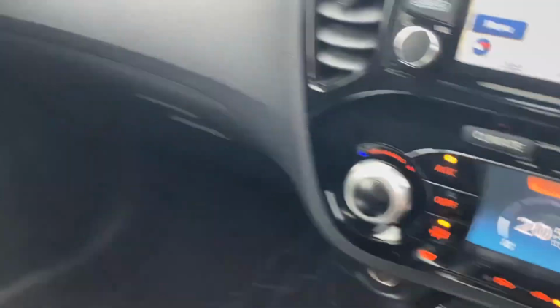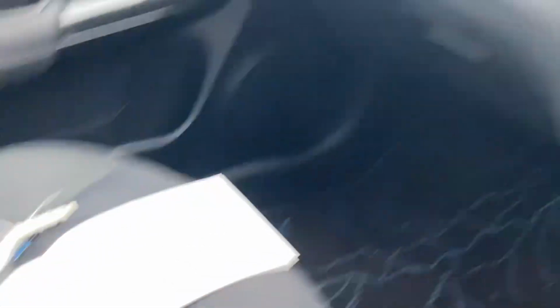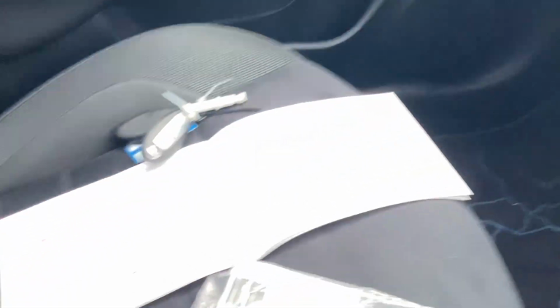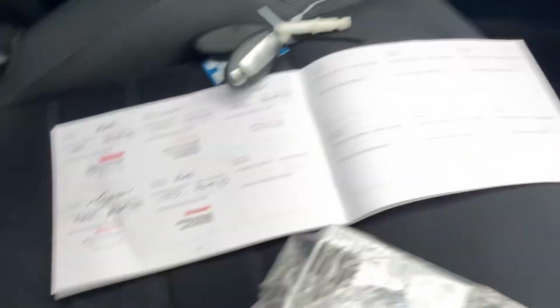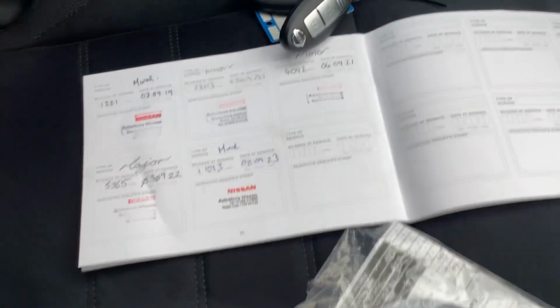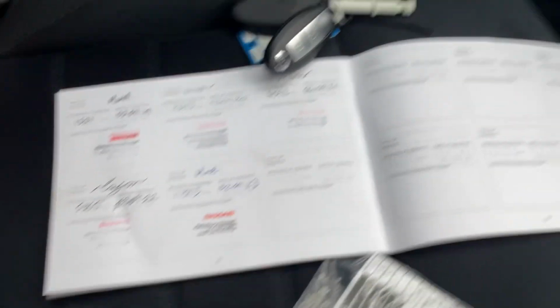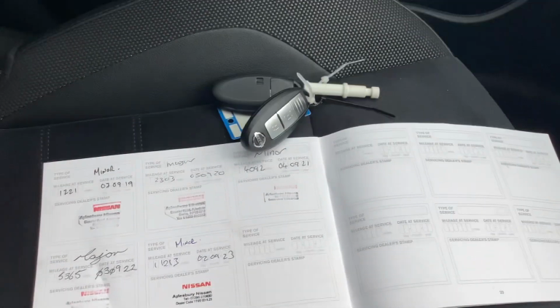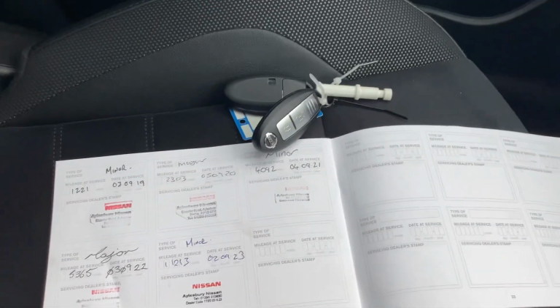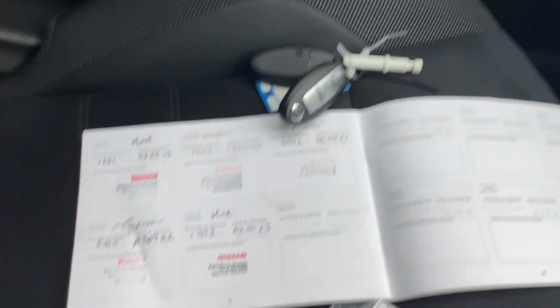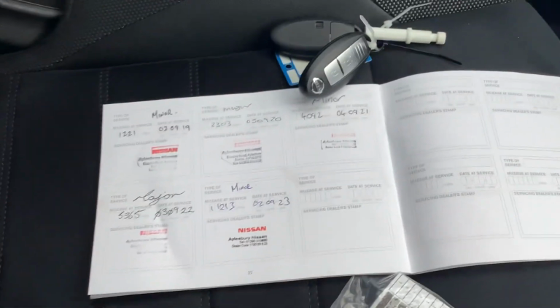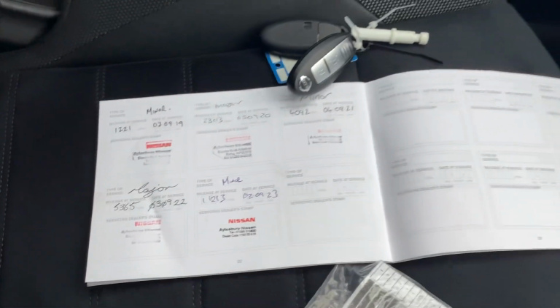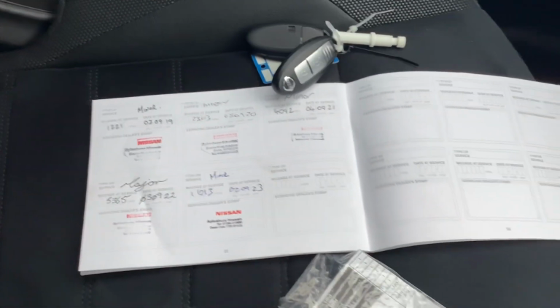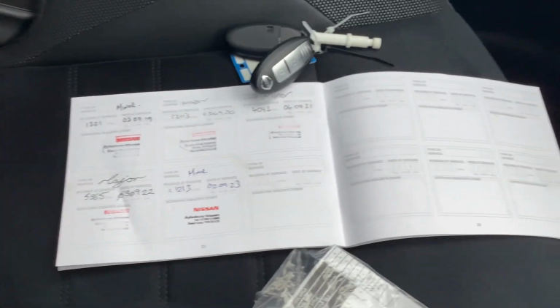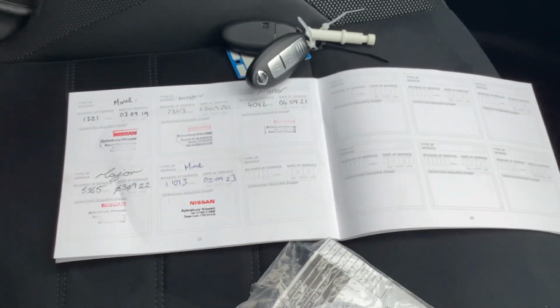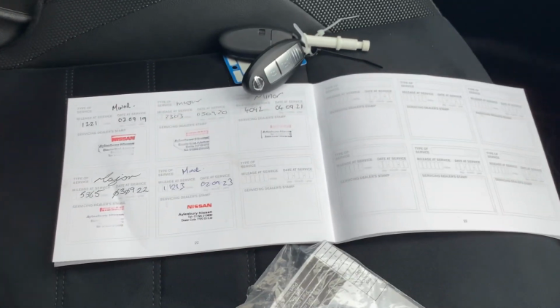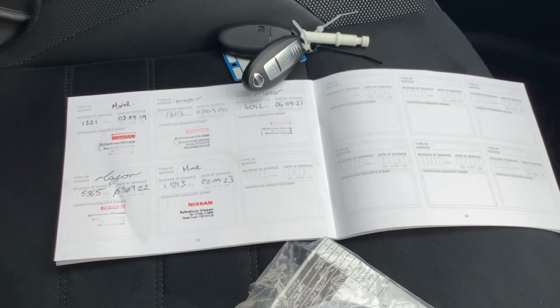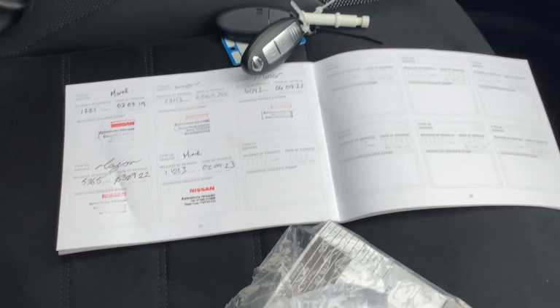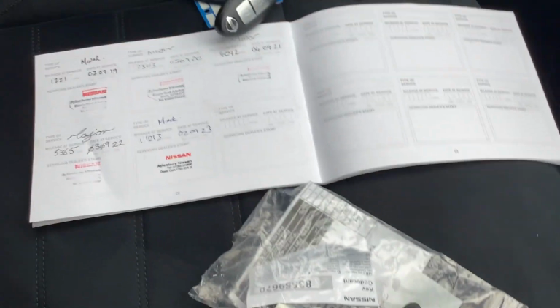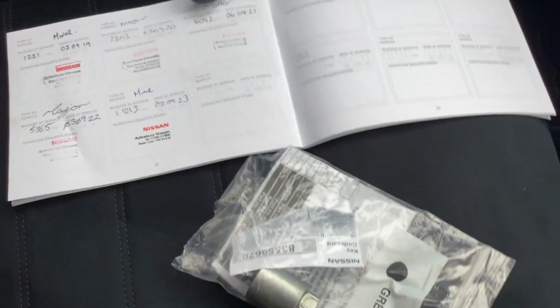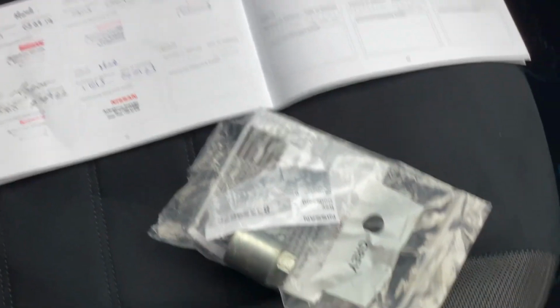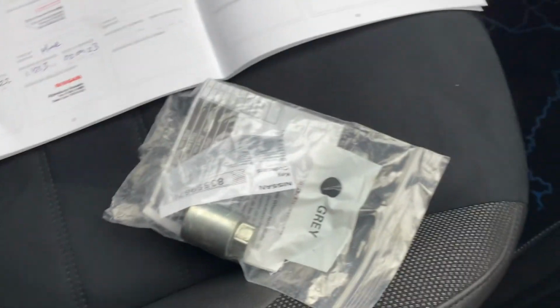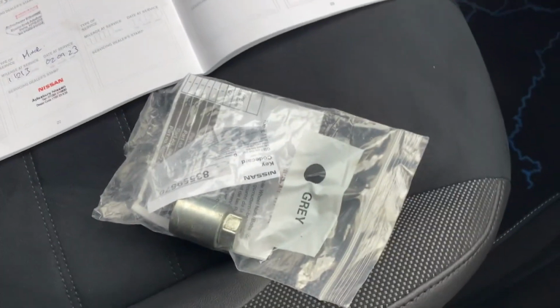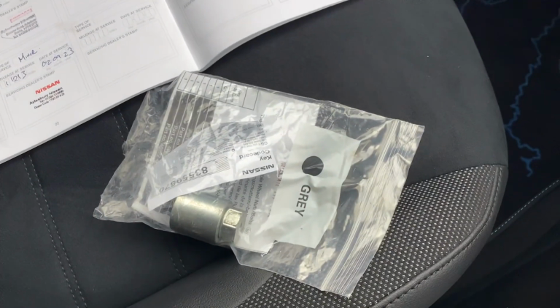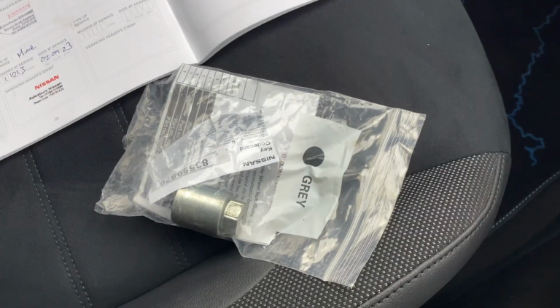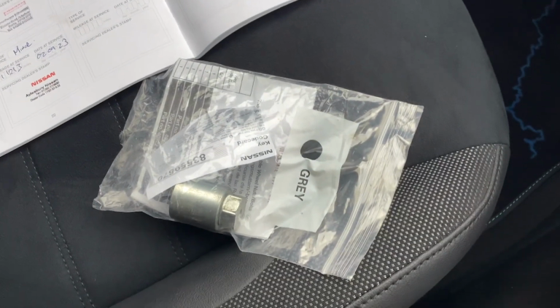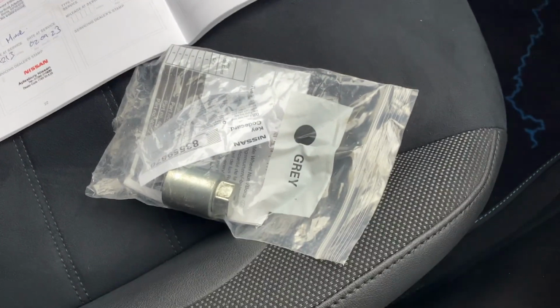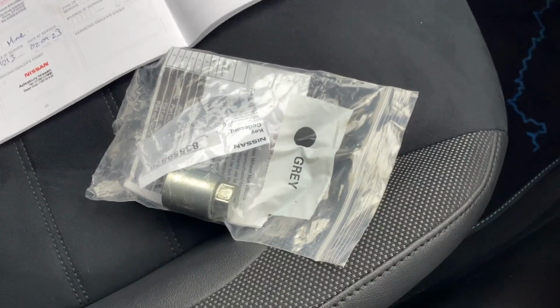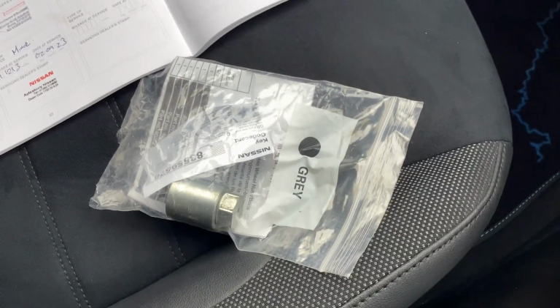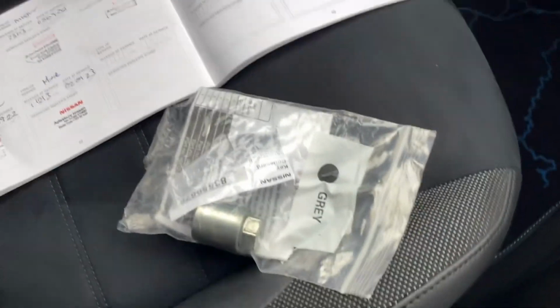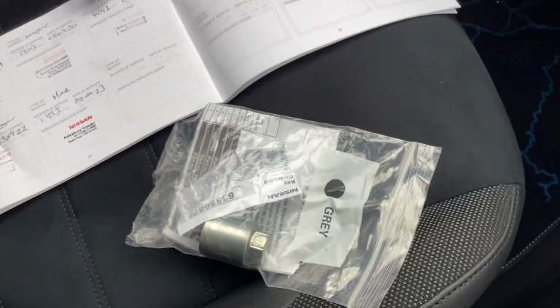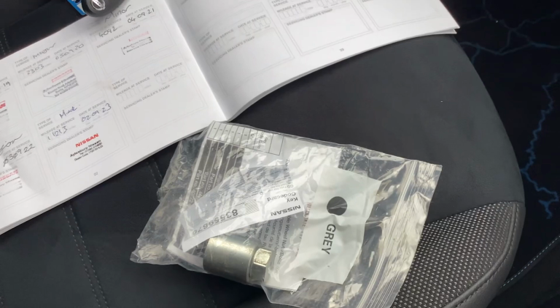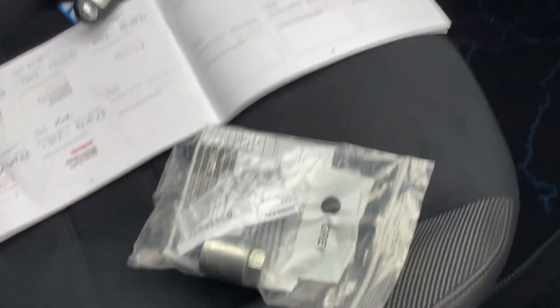You also have two keys, full service history with one due when the vehicle is sold, as well as a locking wheel nut which comes with the vehicle as standard.